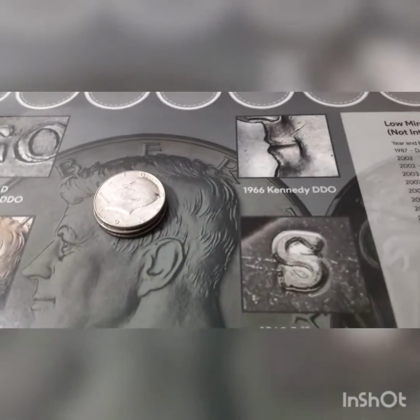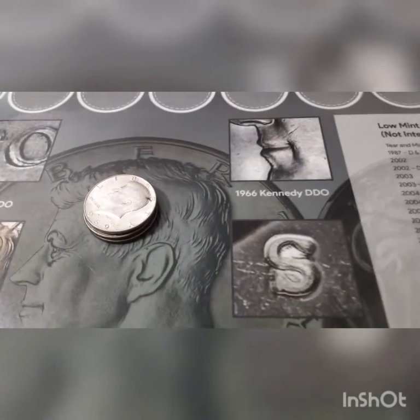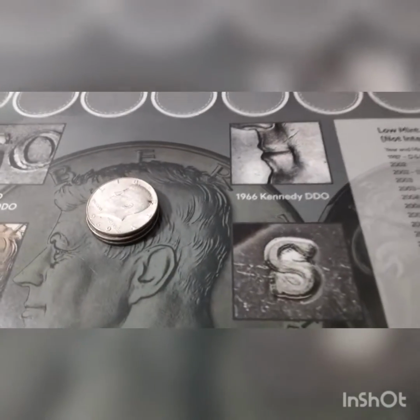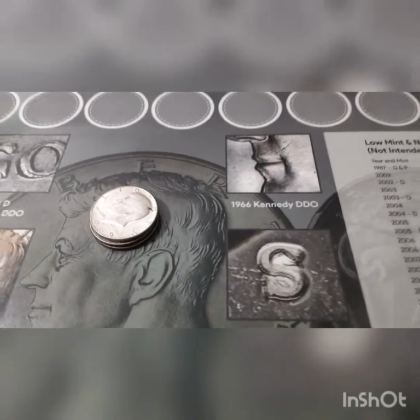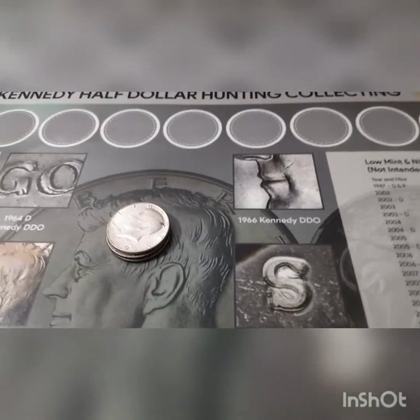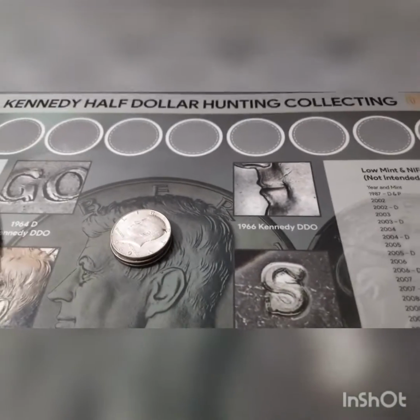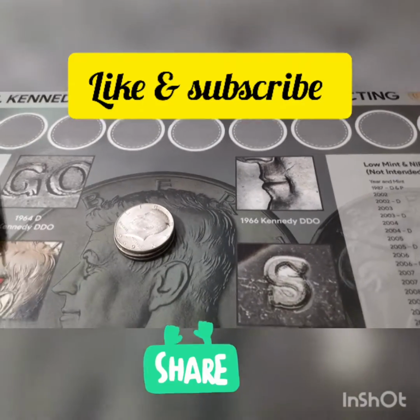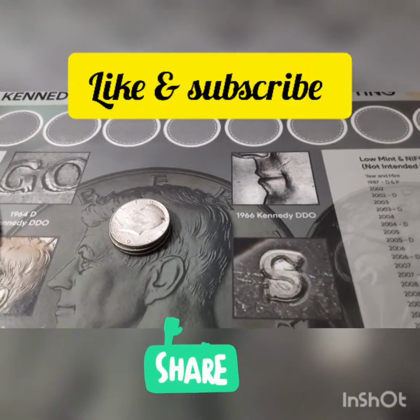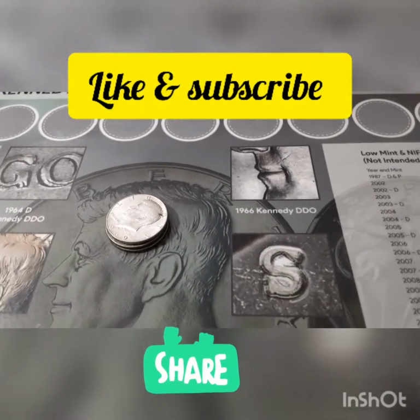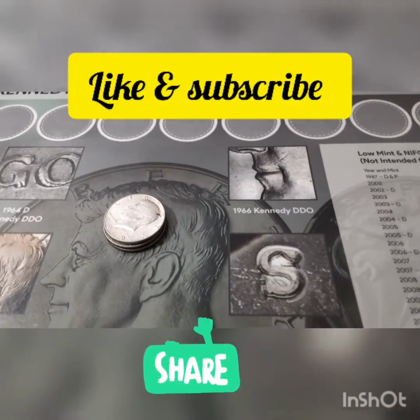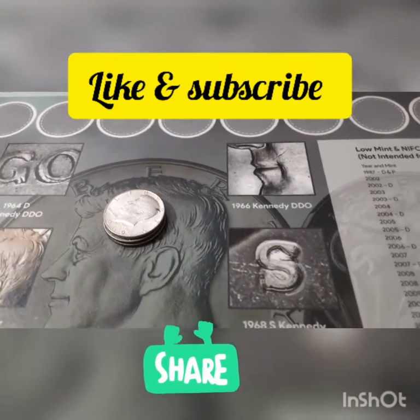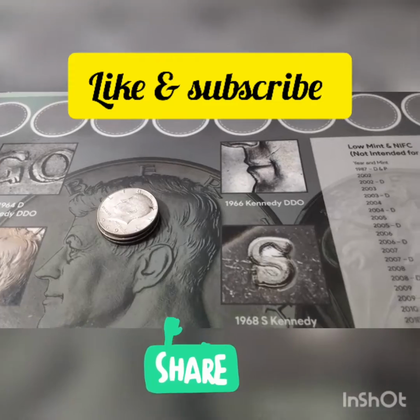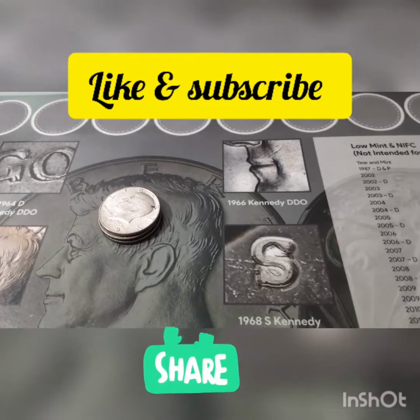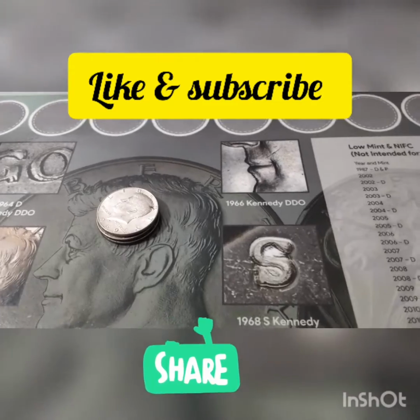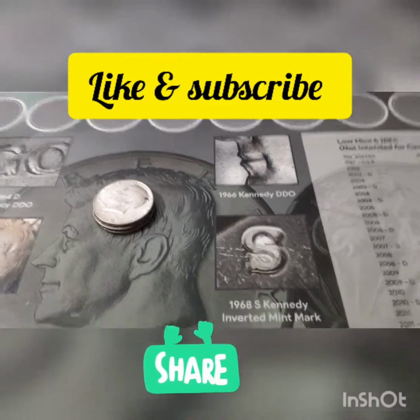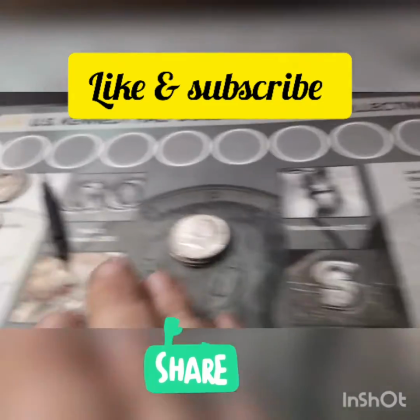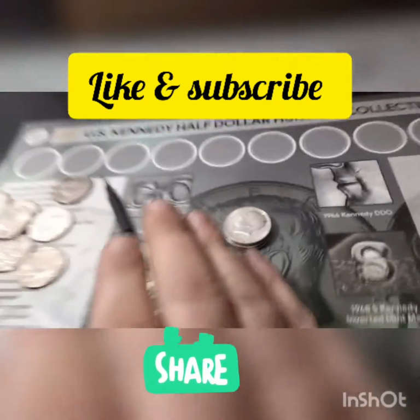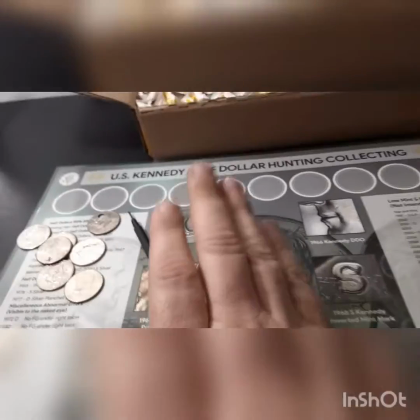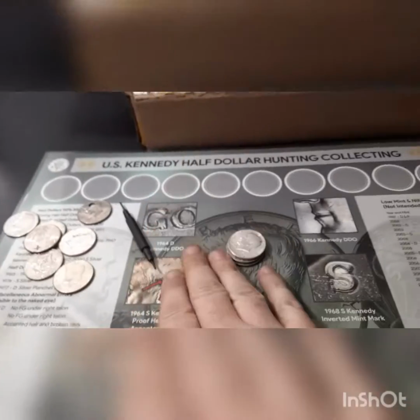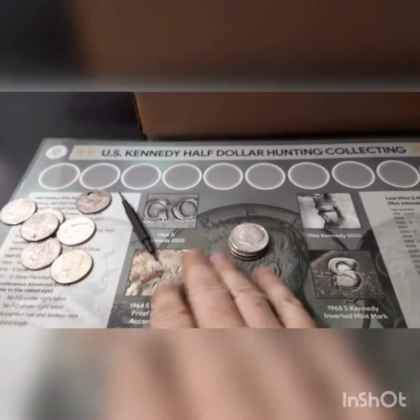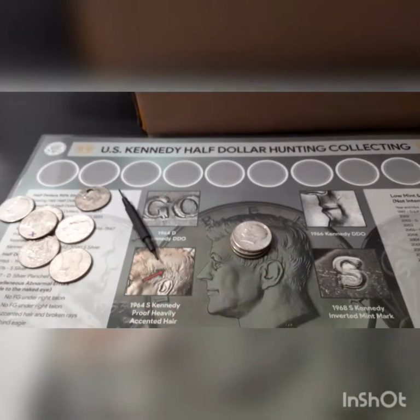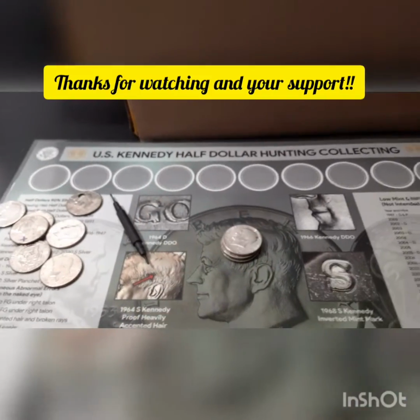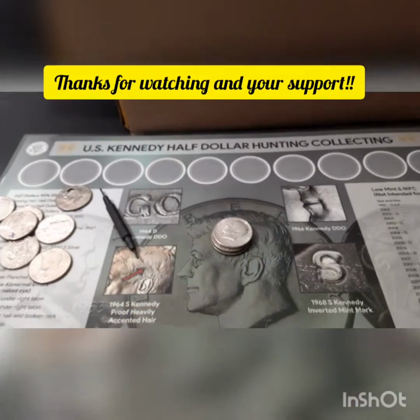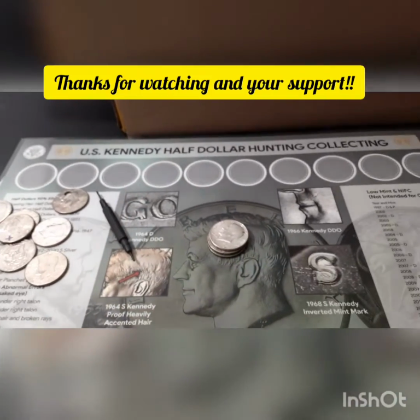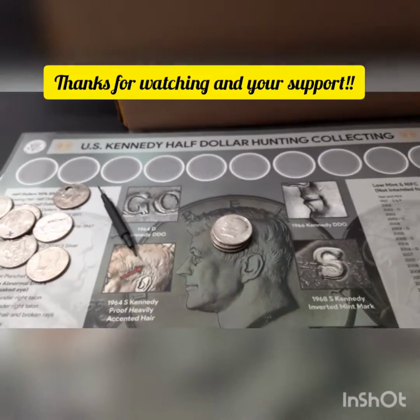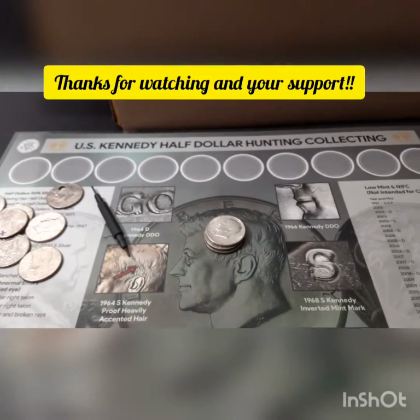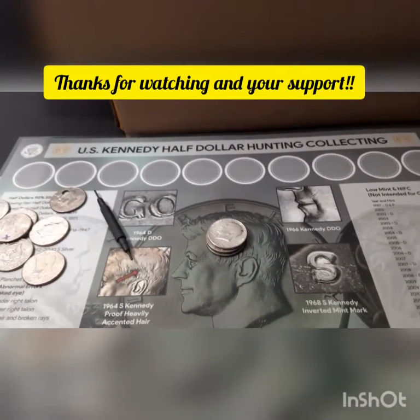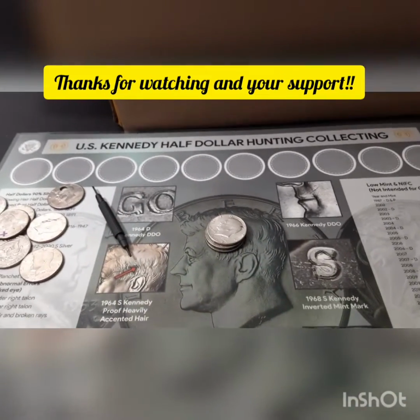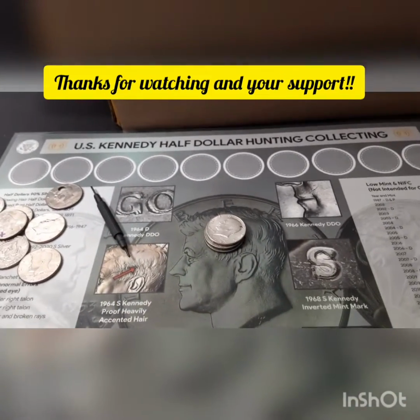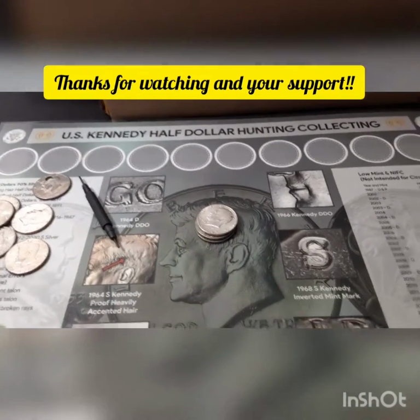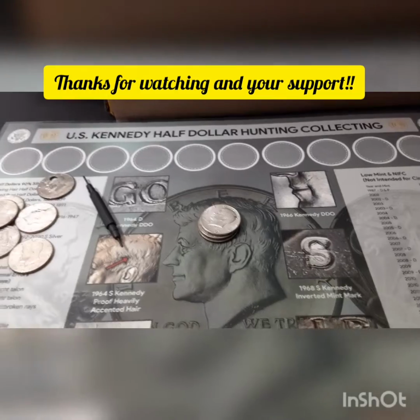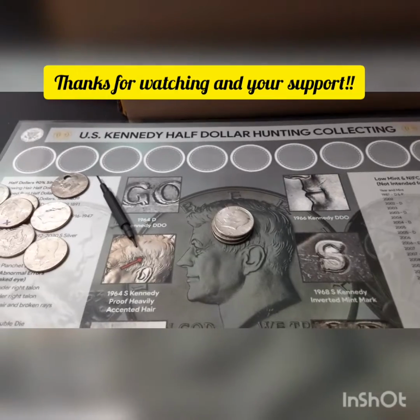Don't forget to like, share, subscribe, and hit that notification bell so I can keep bringing hunts like these right here. Thanks for watching everybody — until next time.